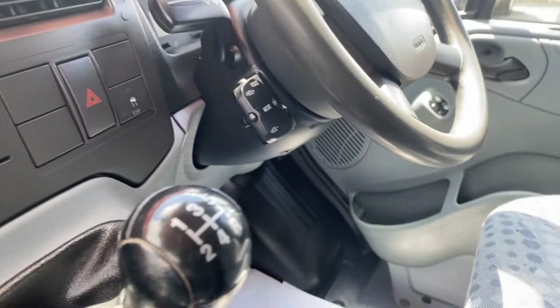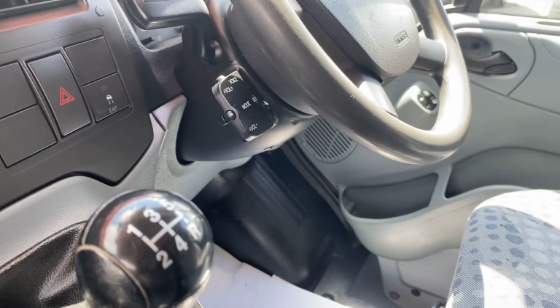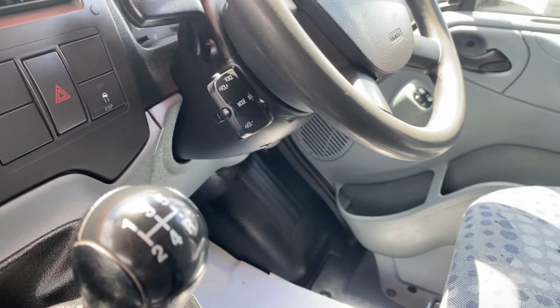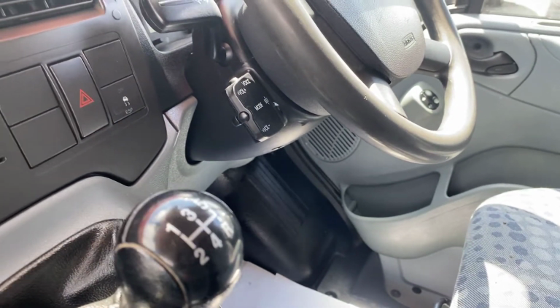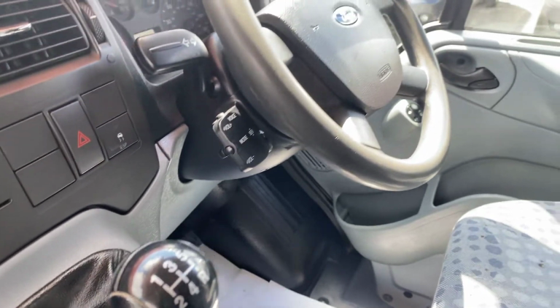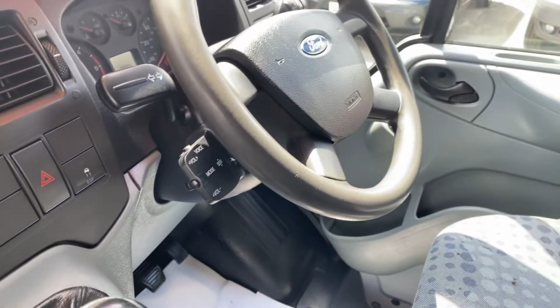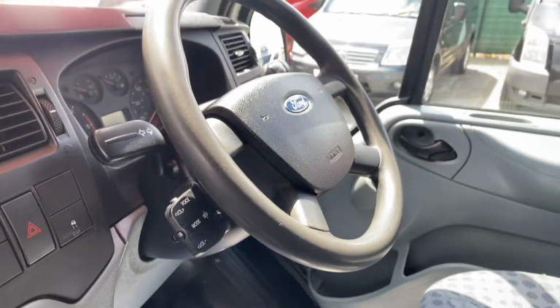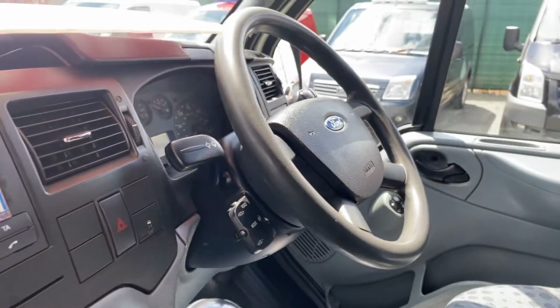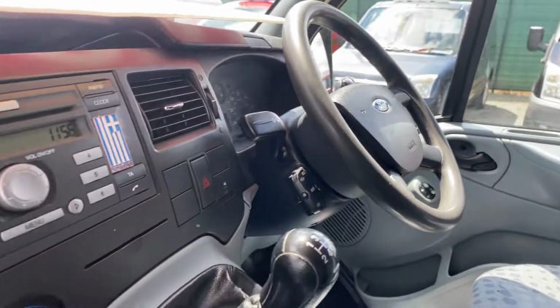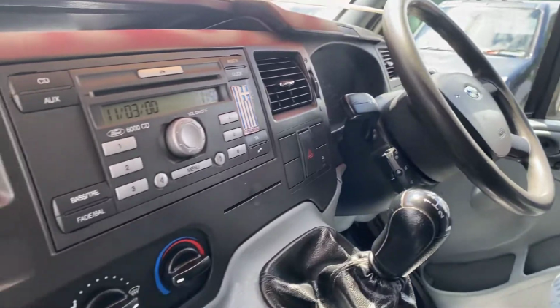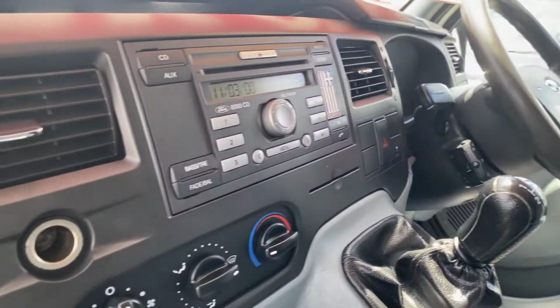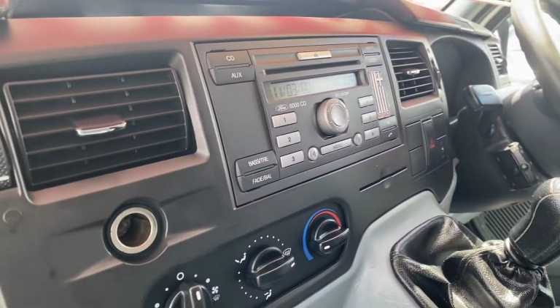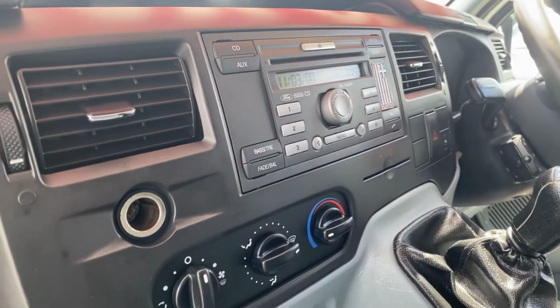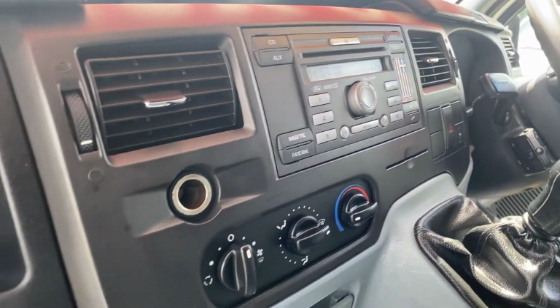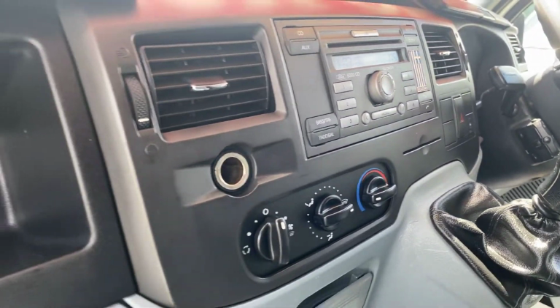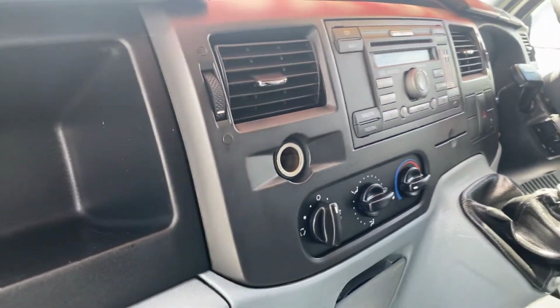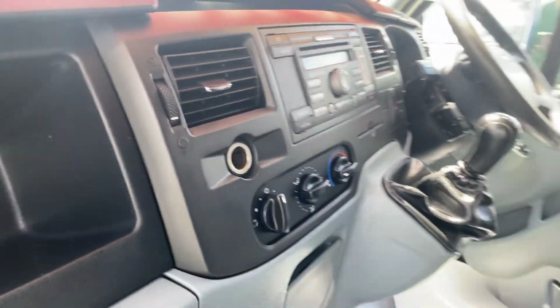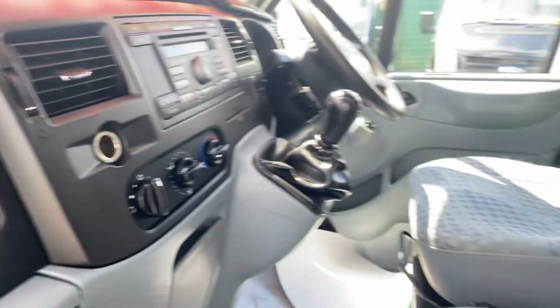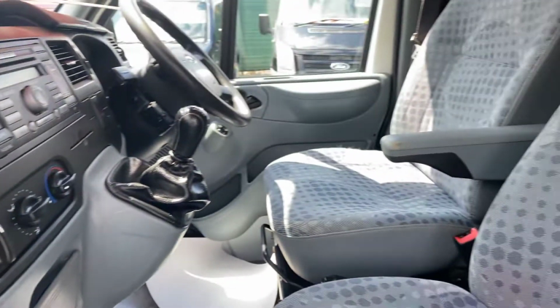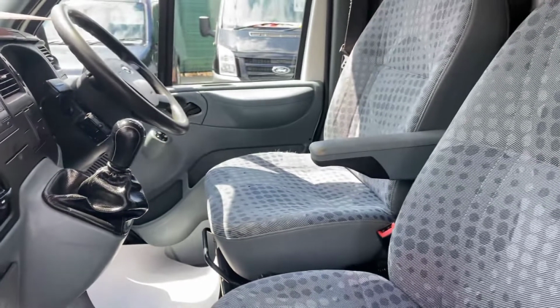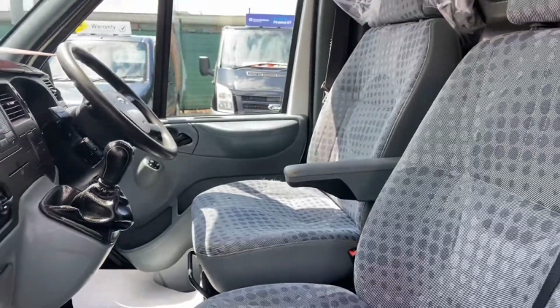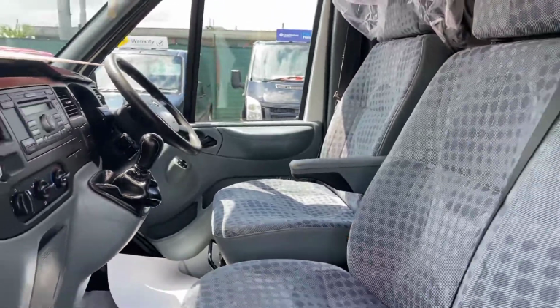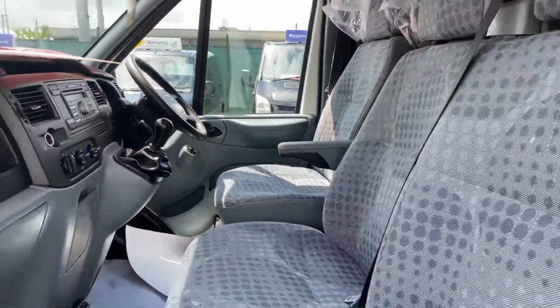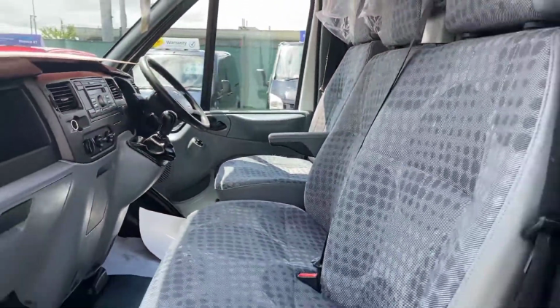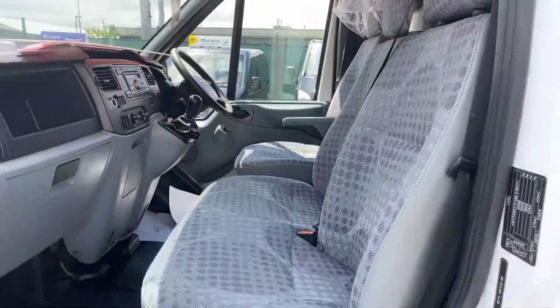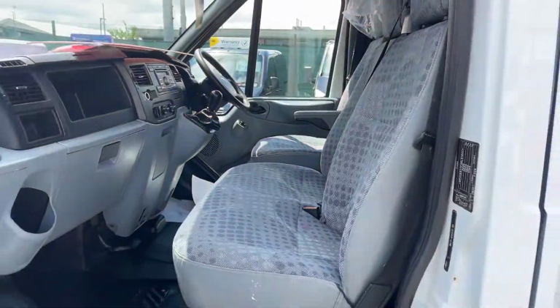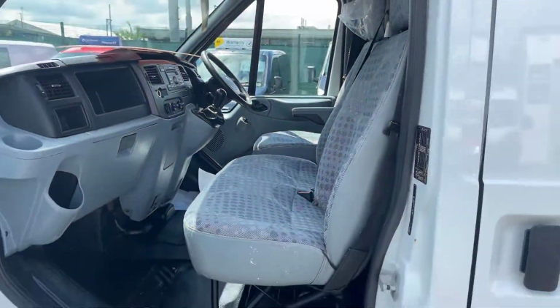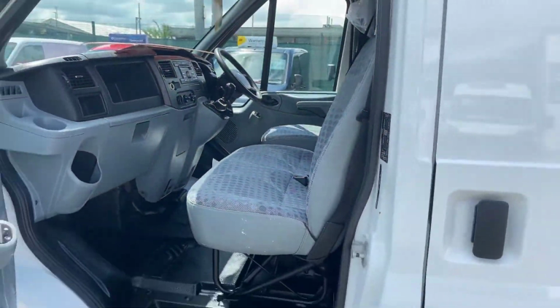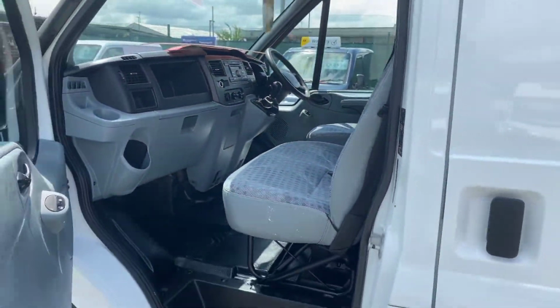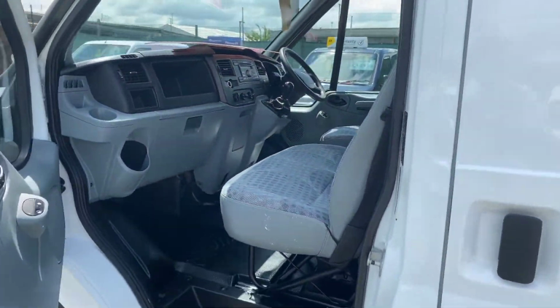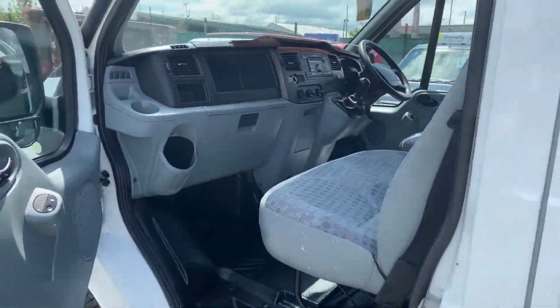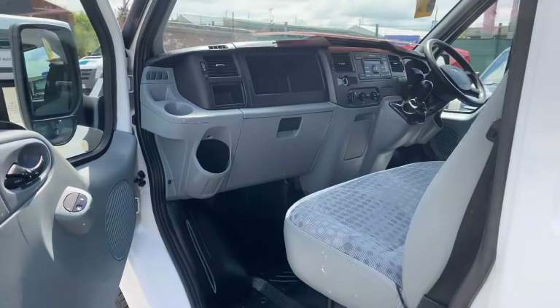Five-speed gearbox, radio, driver's seat with armrest, and your two passenger seats. I'll show you from the driver's side now, then I'll show you the back of the van.